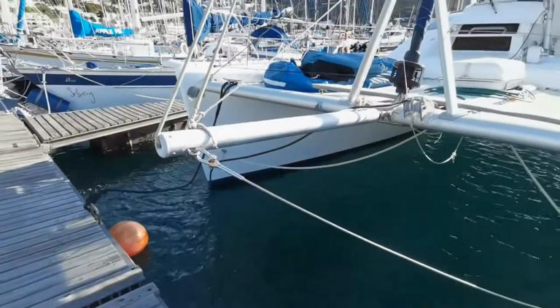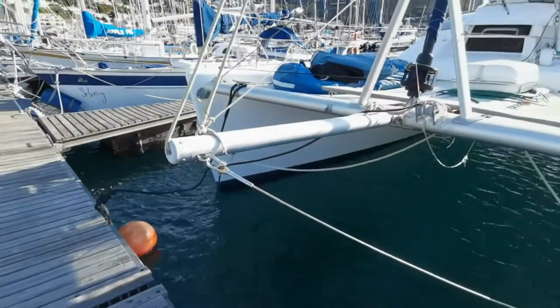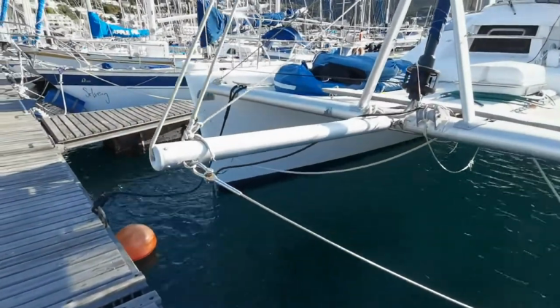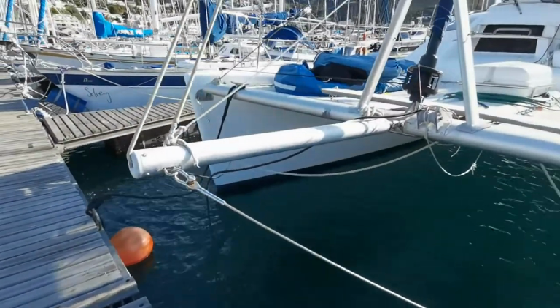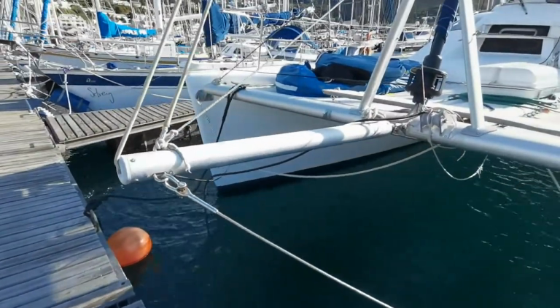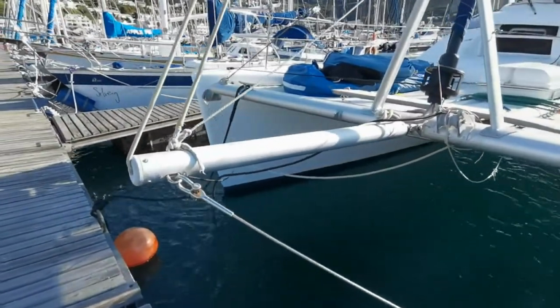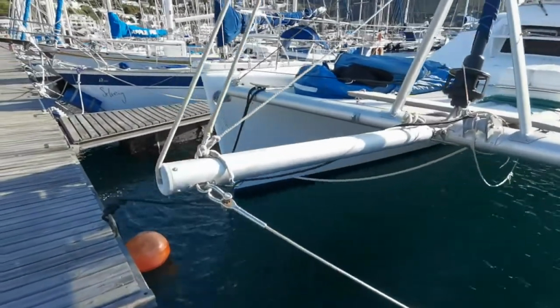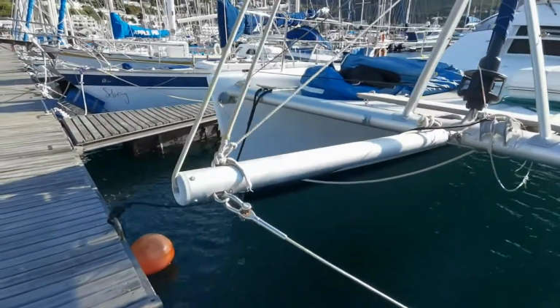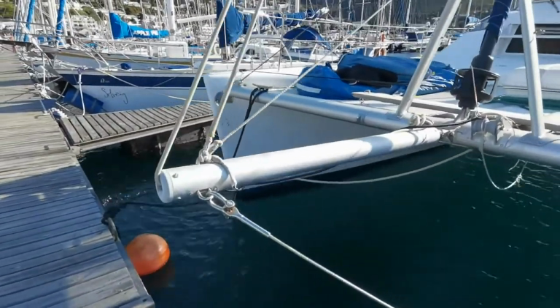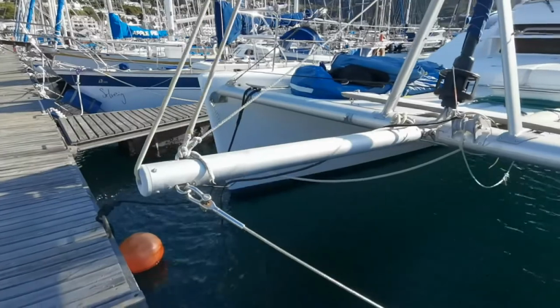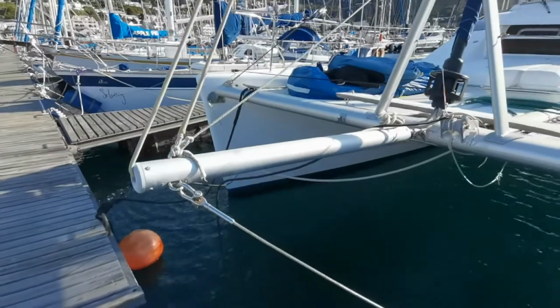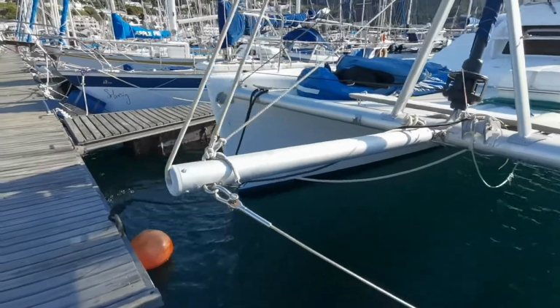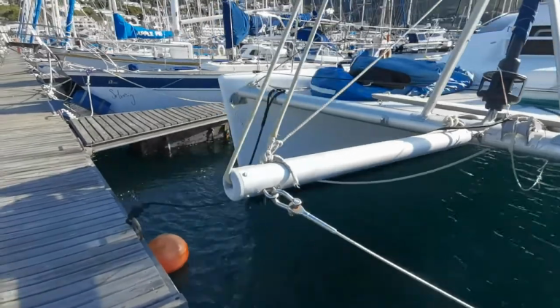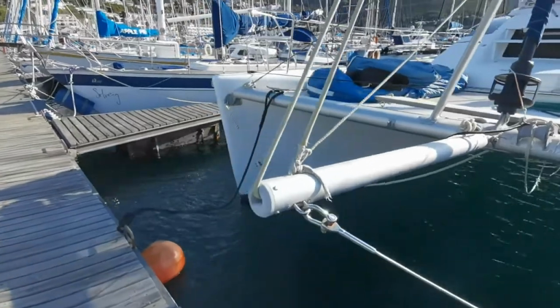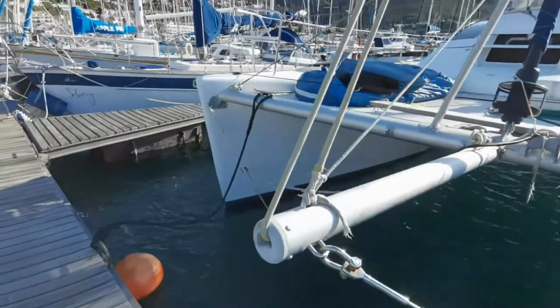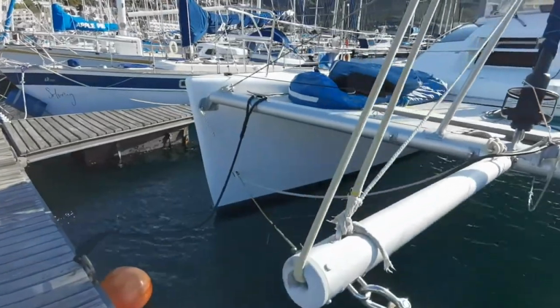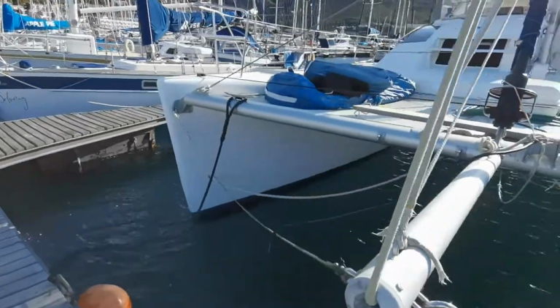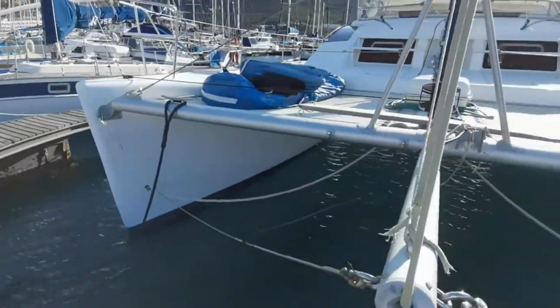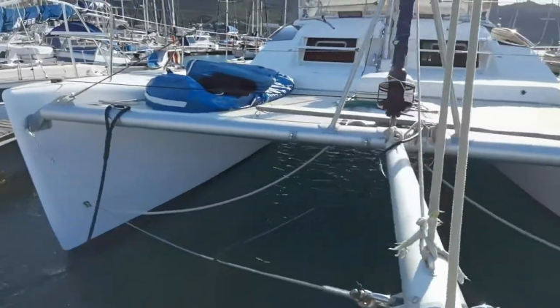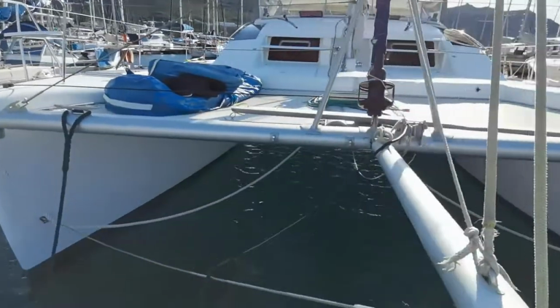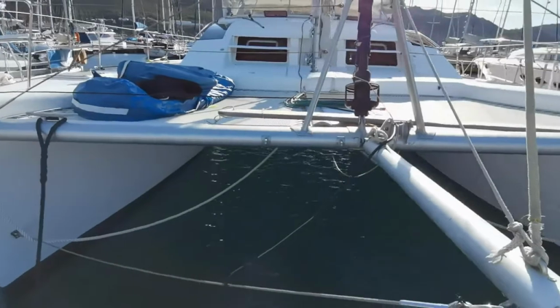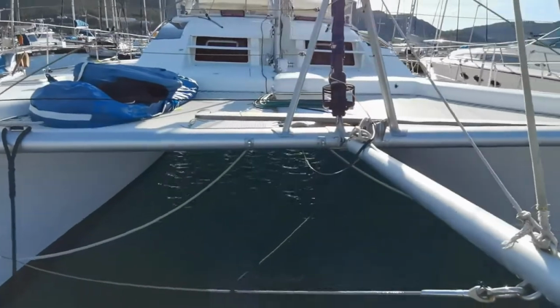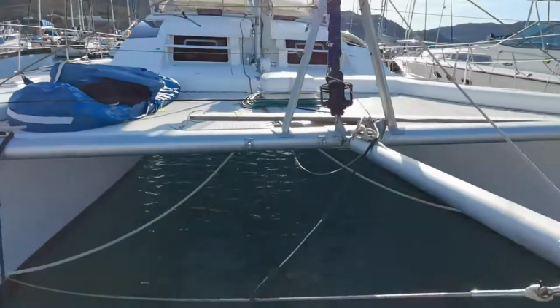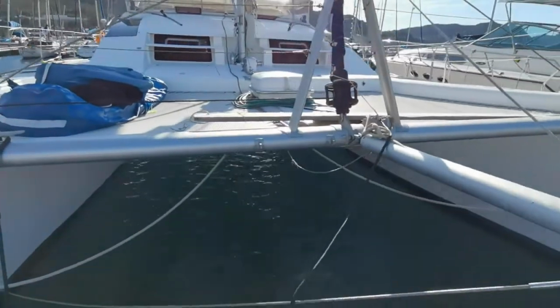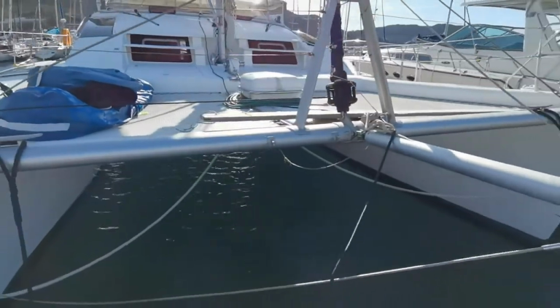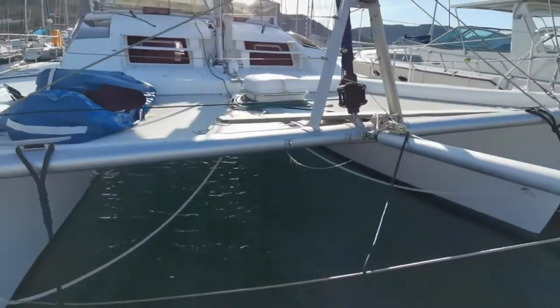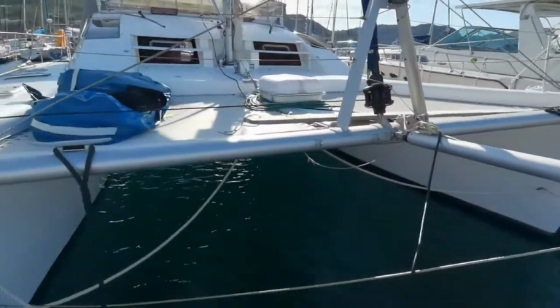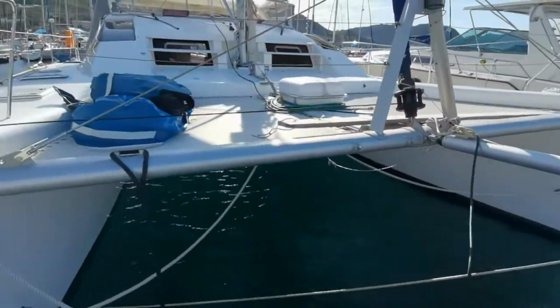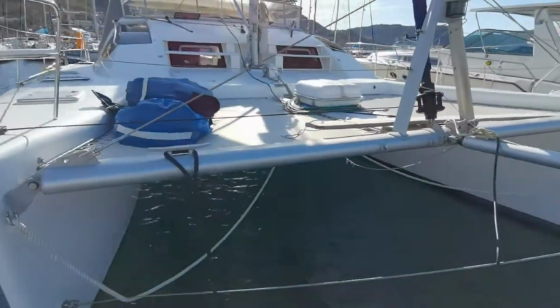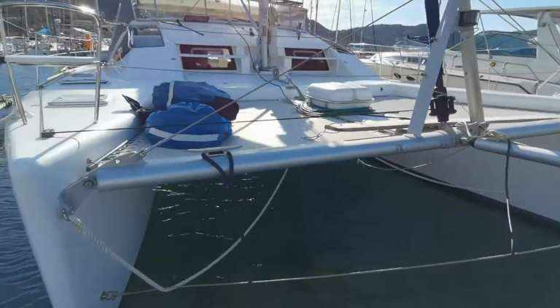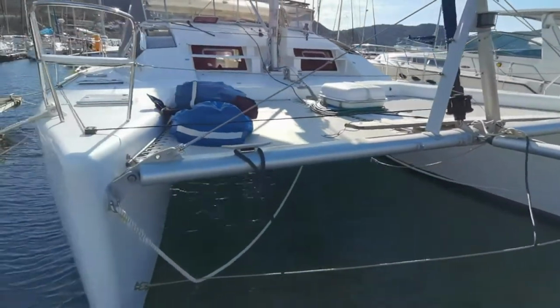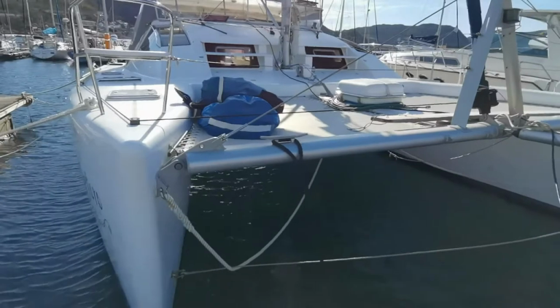We've got her Prada on the front. She has her existing Code Zero and a brand new equivalent. There's precious little on this boat that would require attention before undertaking a major cruise.